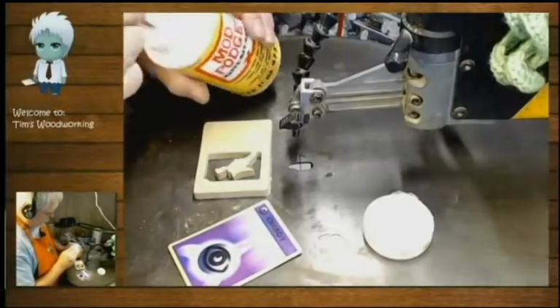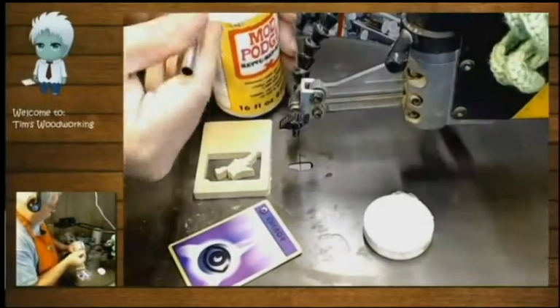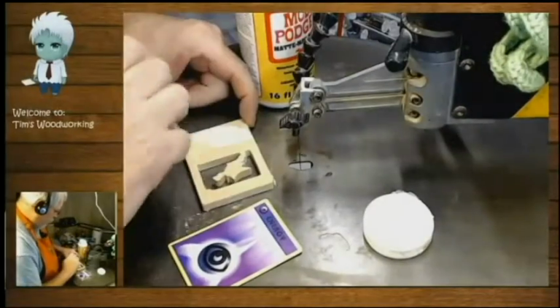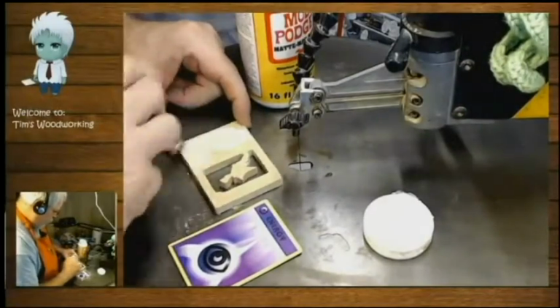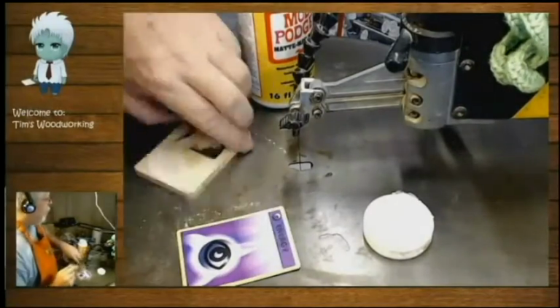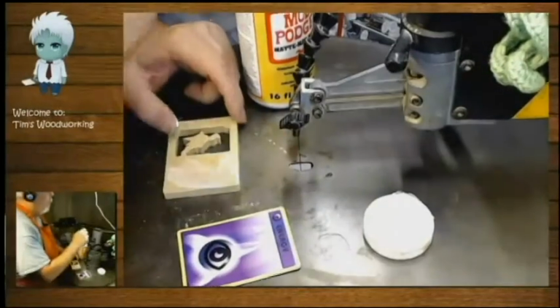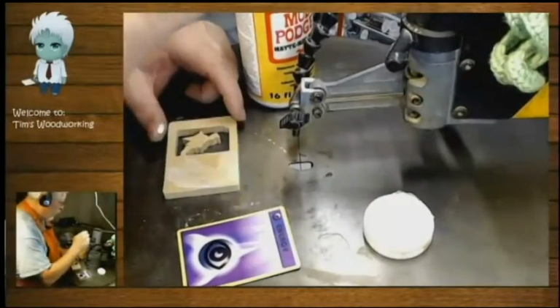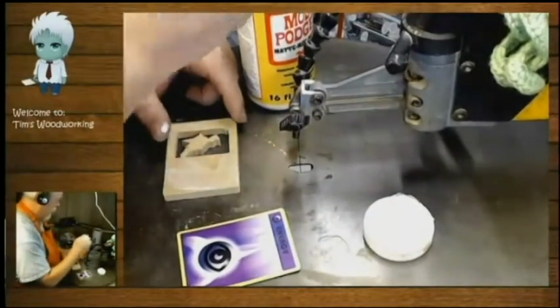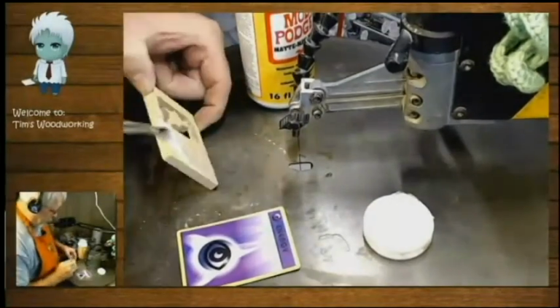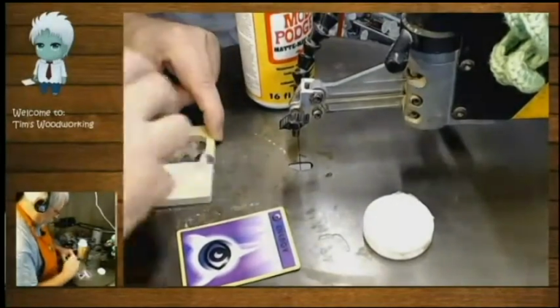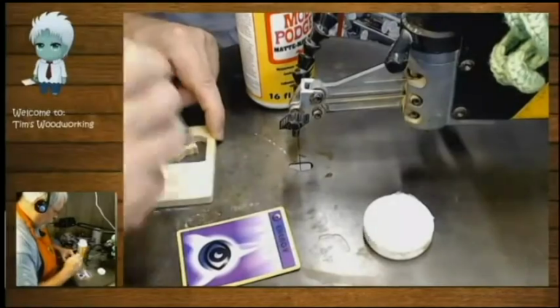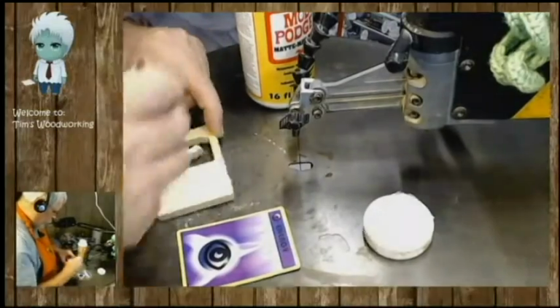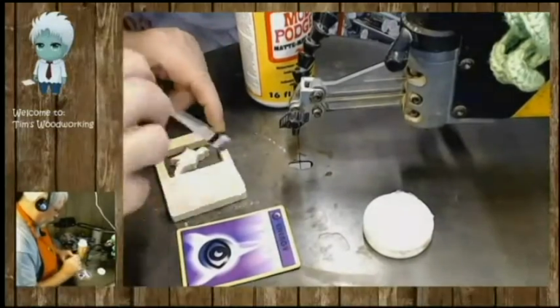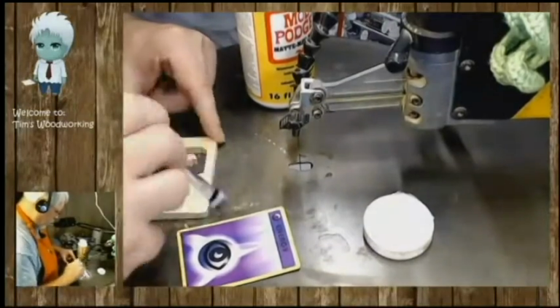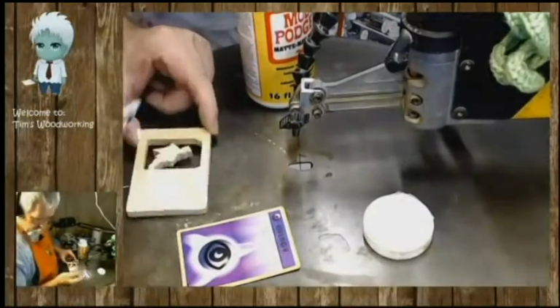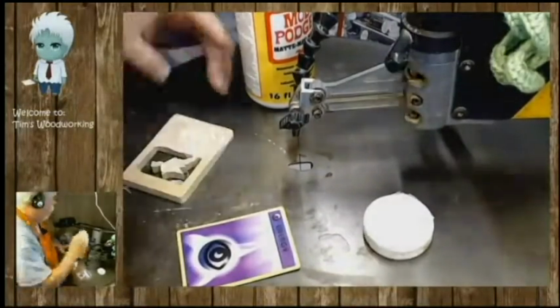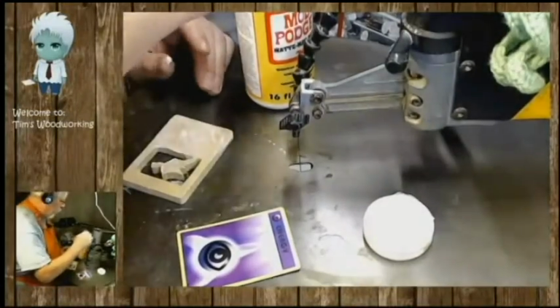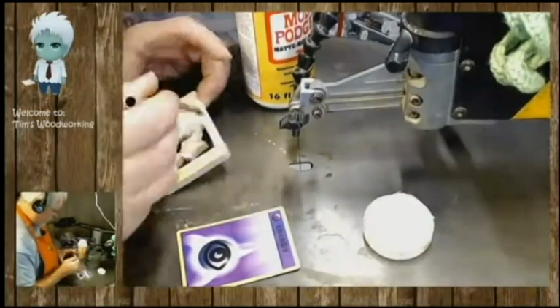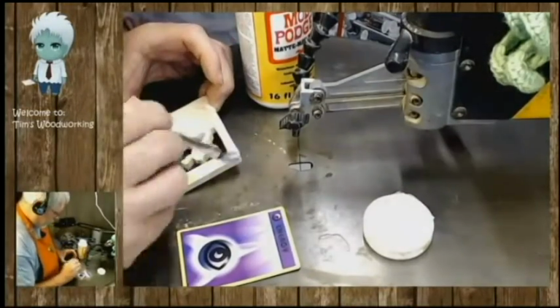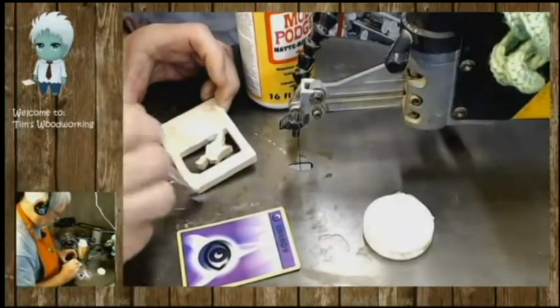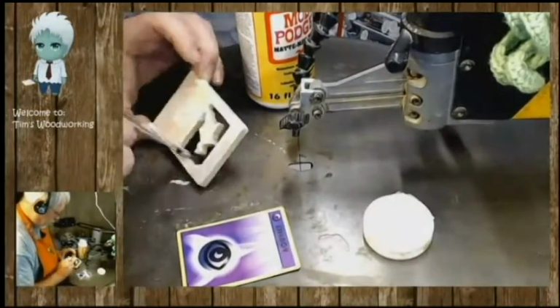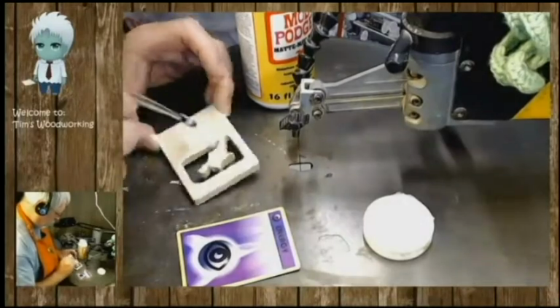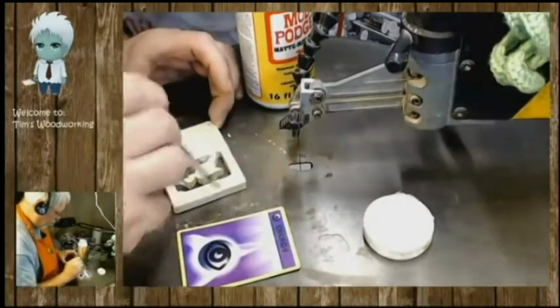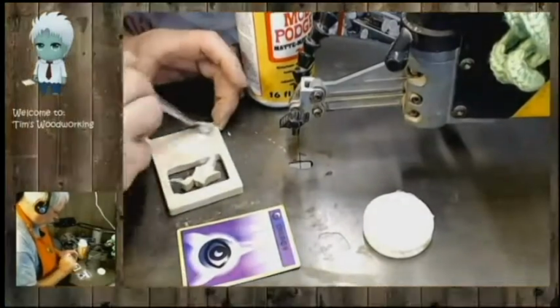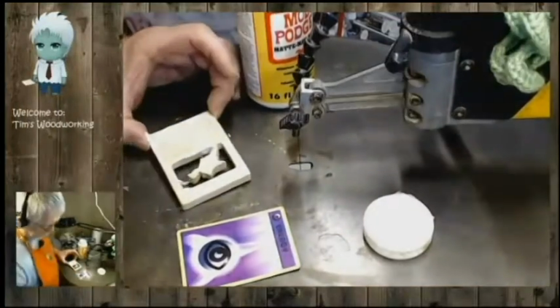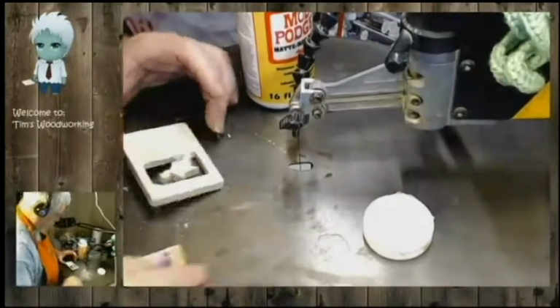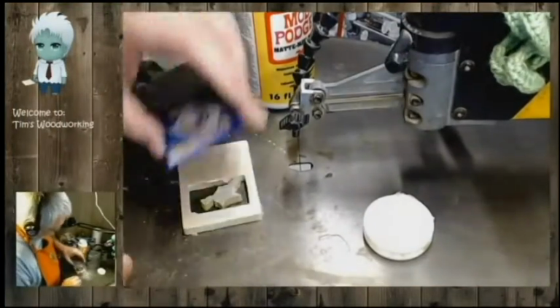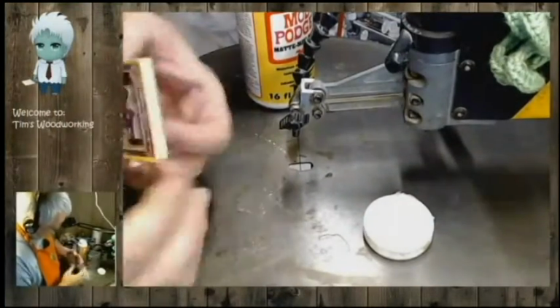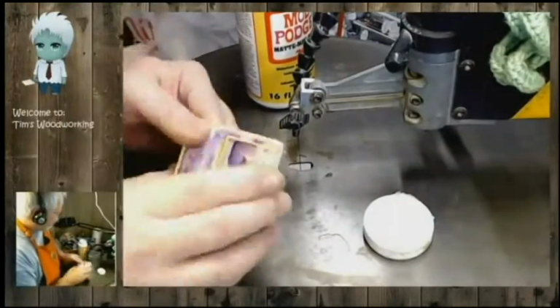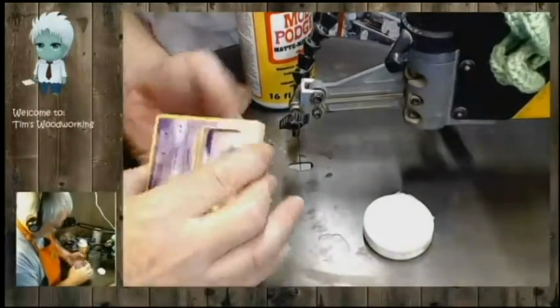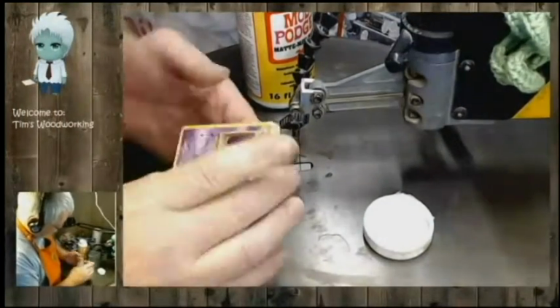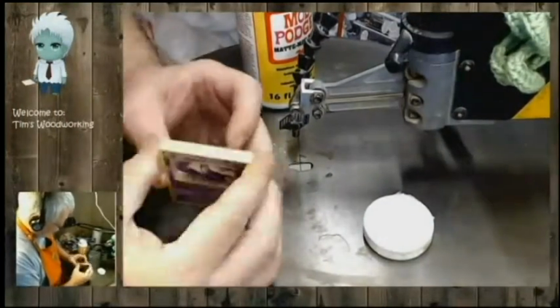Once we have everything cut out, we apply some Mod Podge to the back, attach the energy card, double-checking the orientation of the card itself, and we're done.